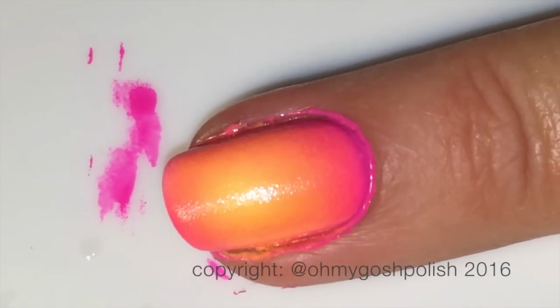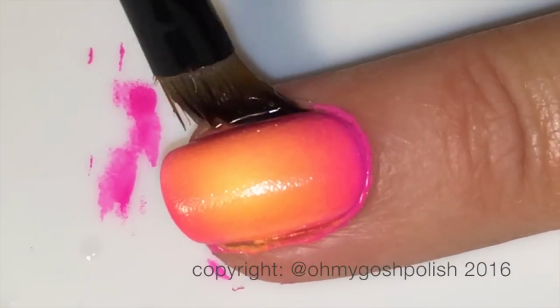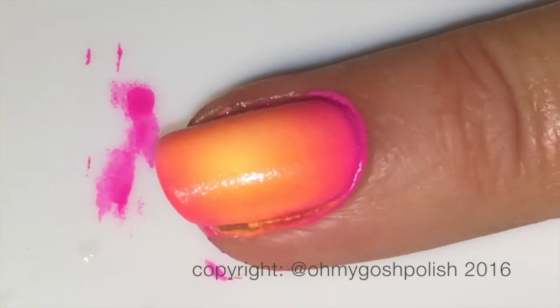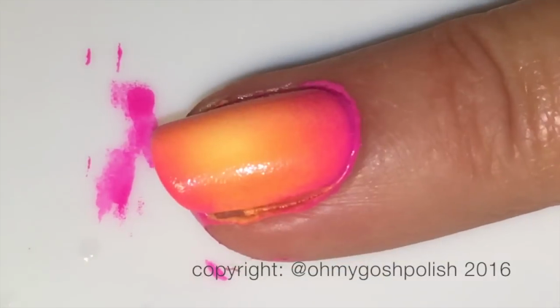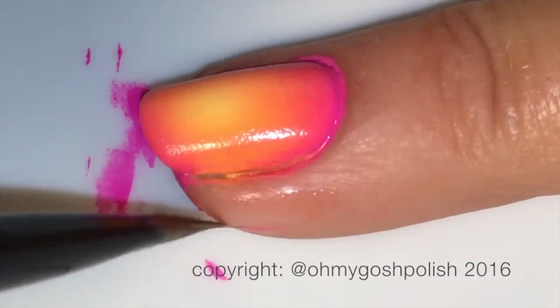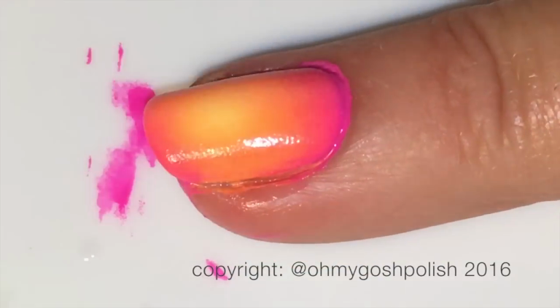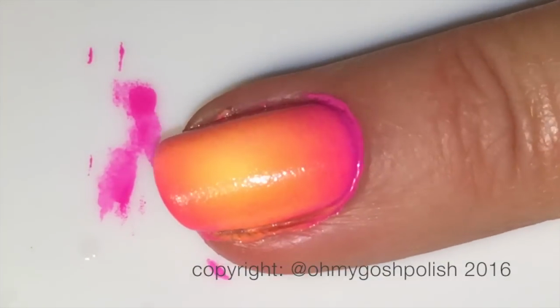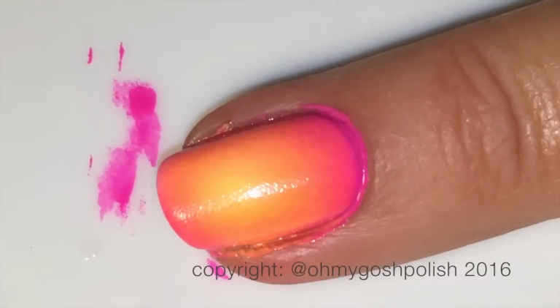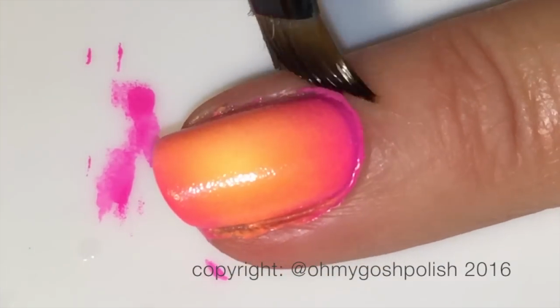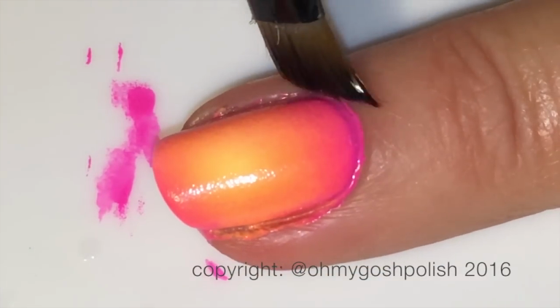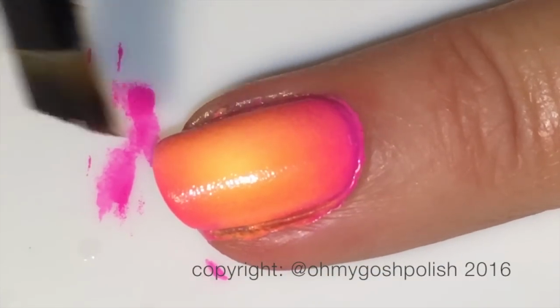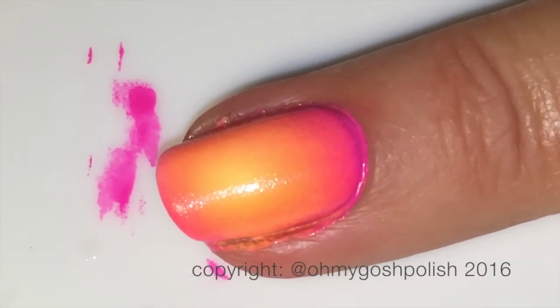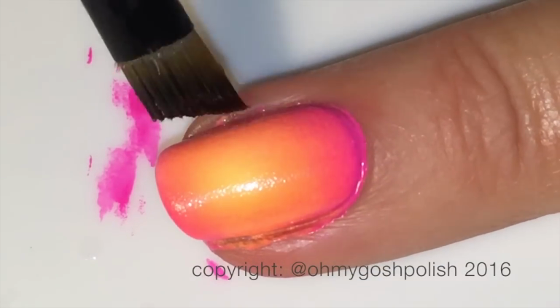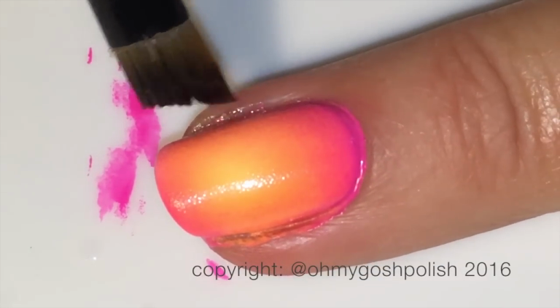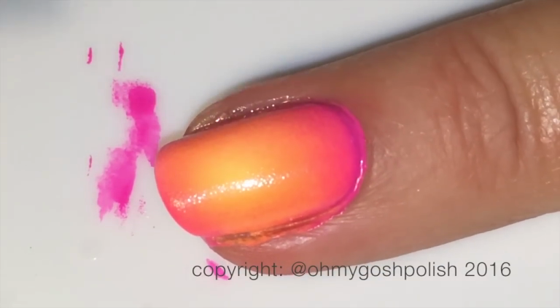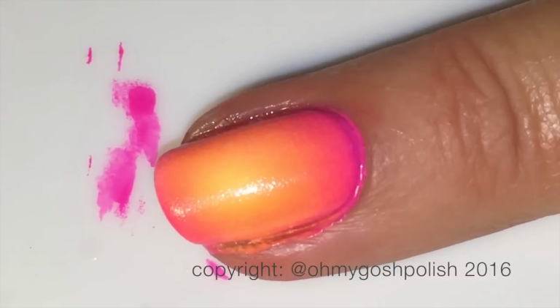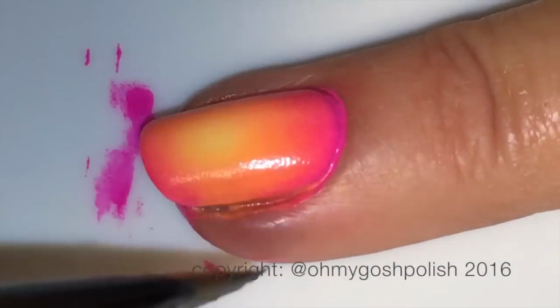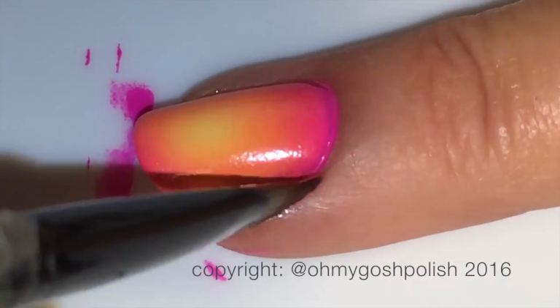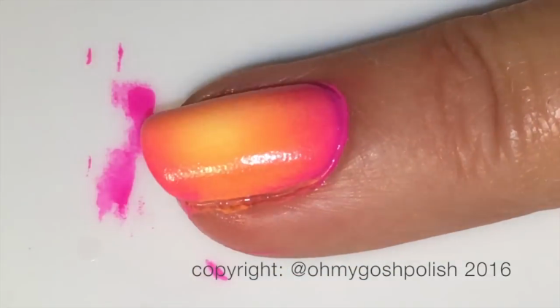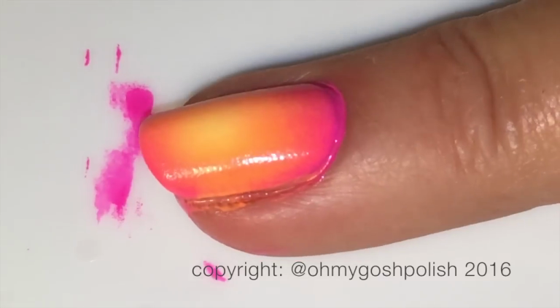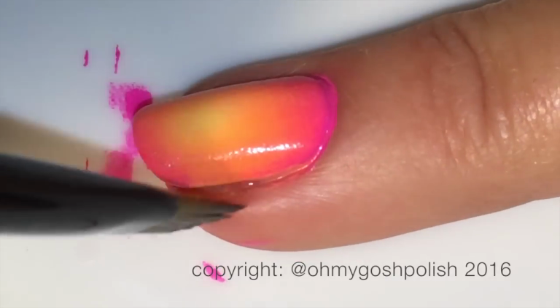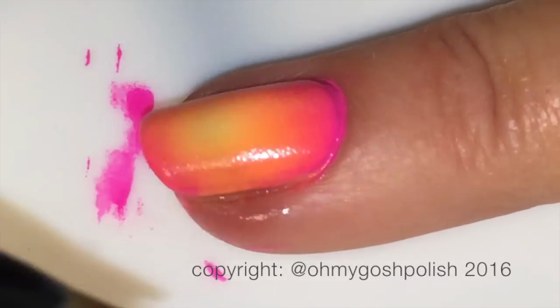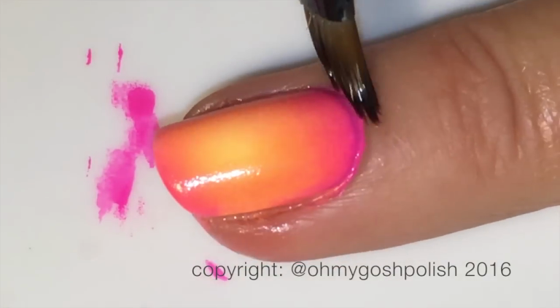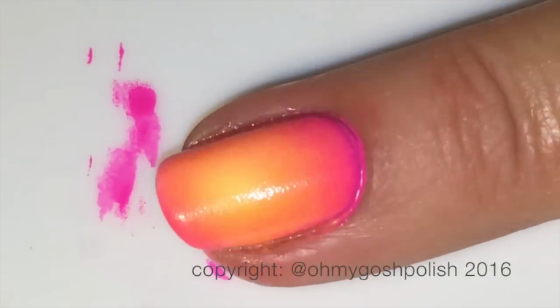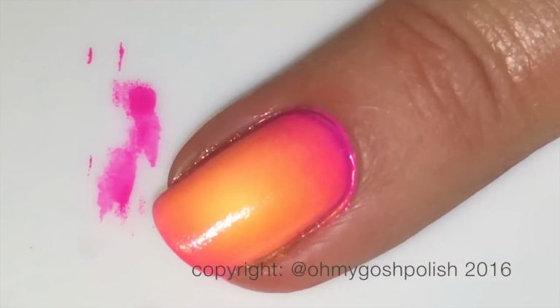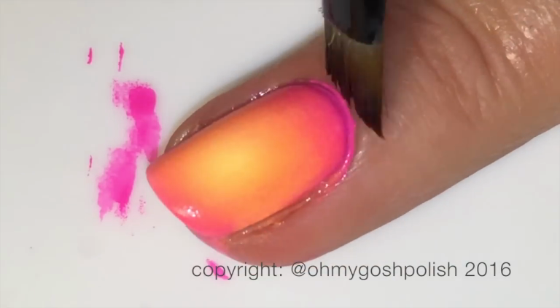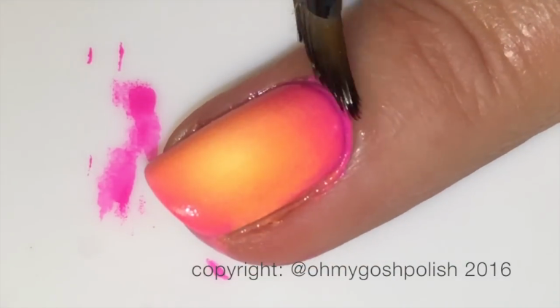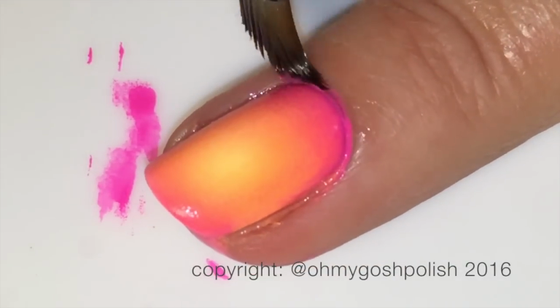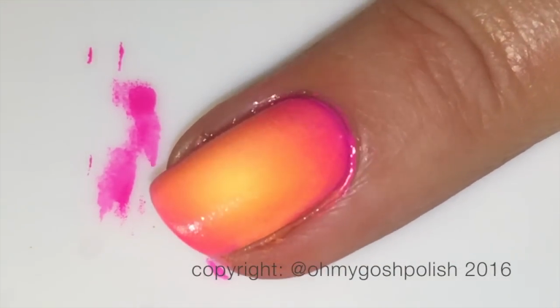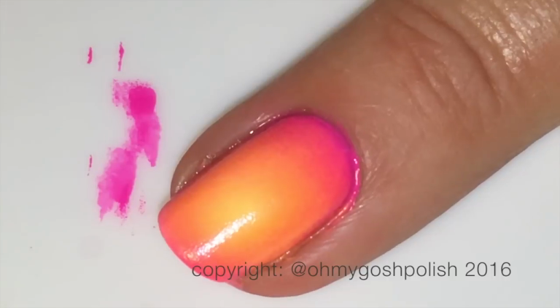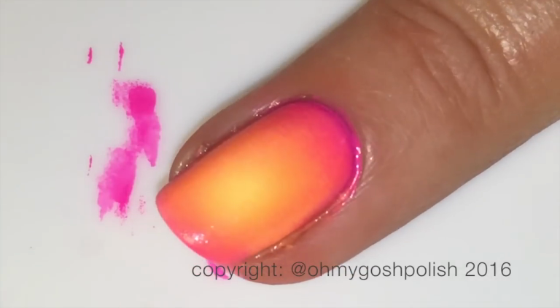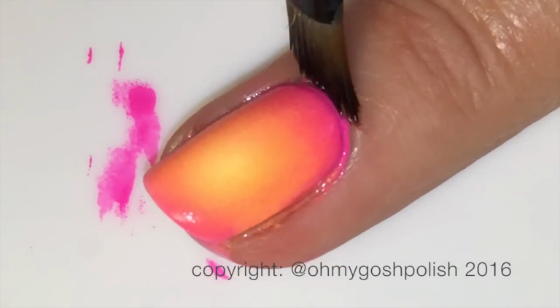I think I mention this every time I do a gradient, but please, whatever you're using to protect the skin around your nails, take it off straight away. Do not wait for the polish to dry — you want it to be gone, gone, gone, and then you can do the tiniest bit of cleanup.